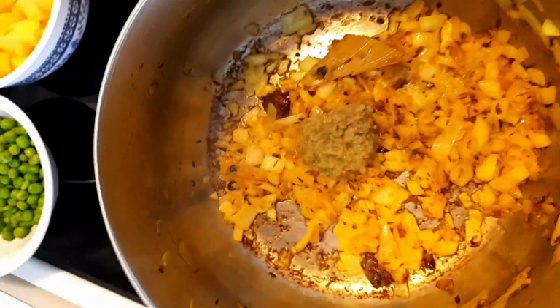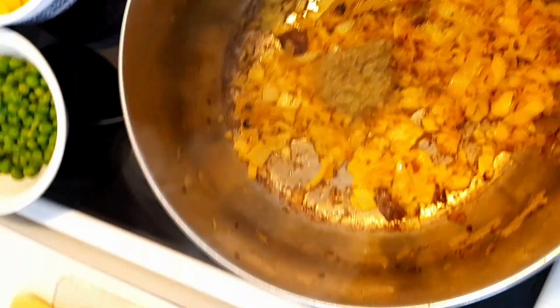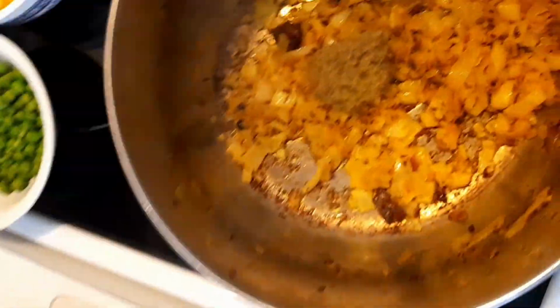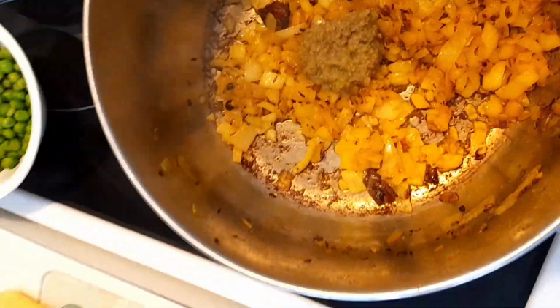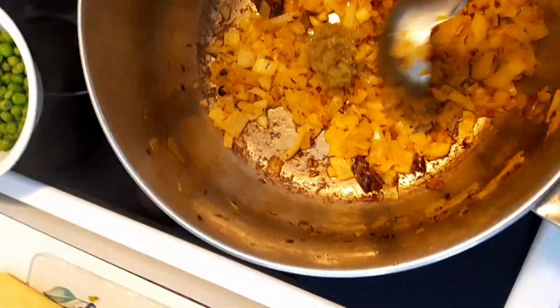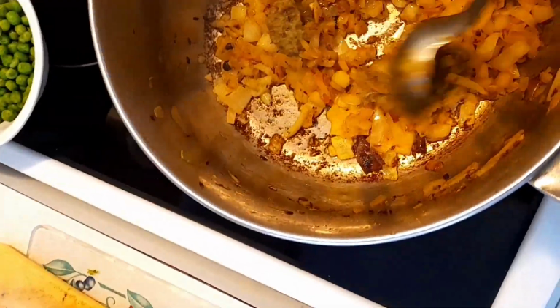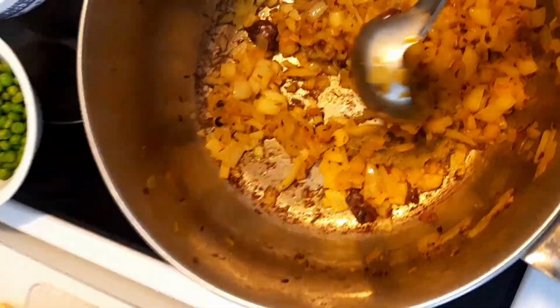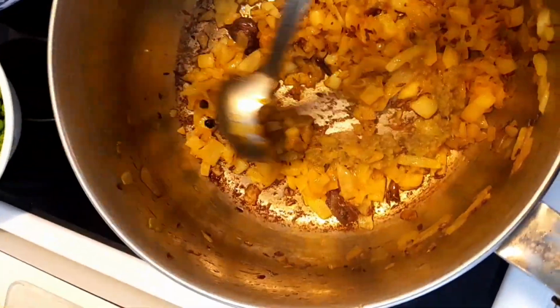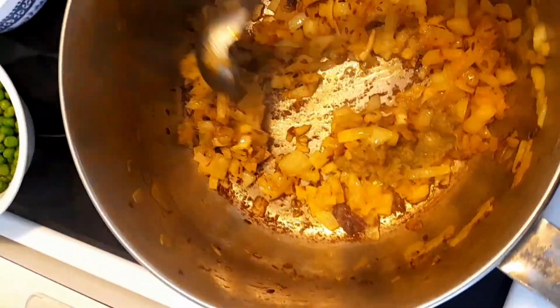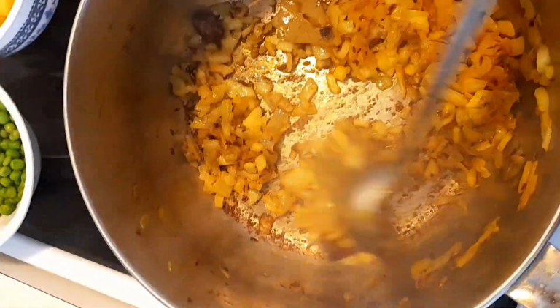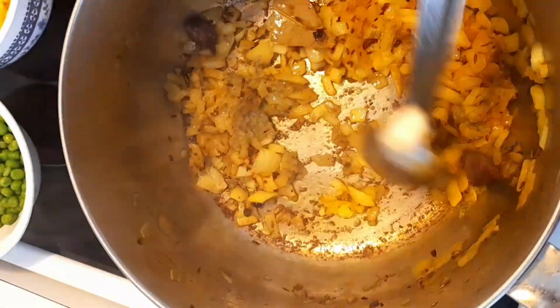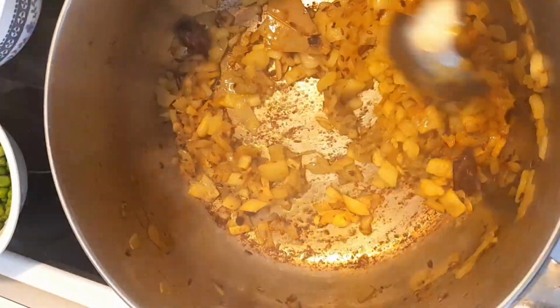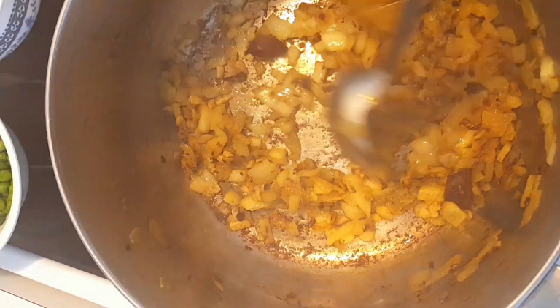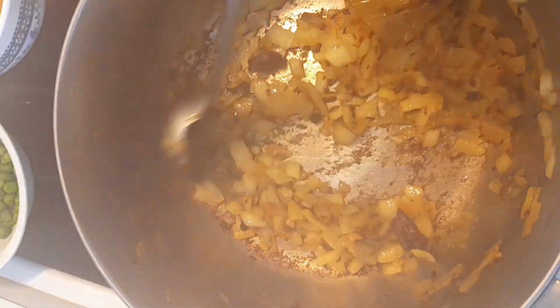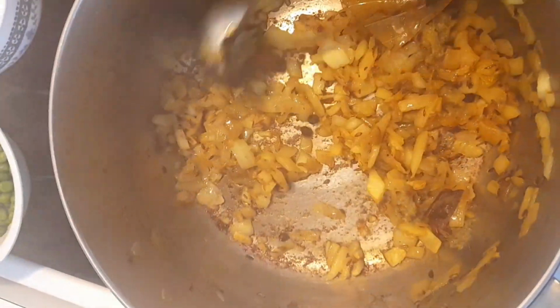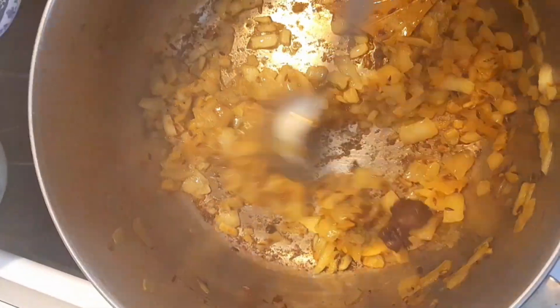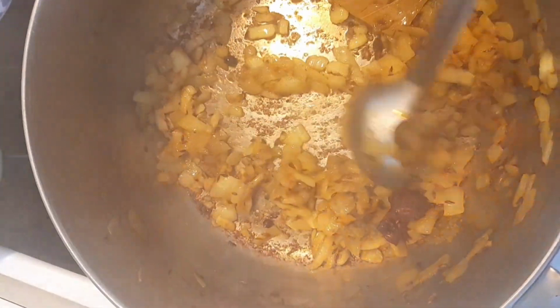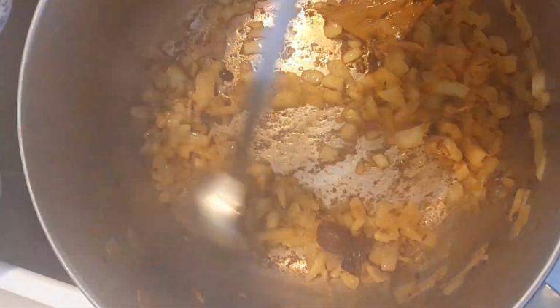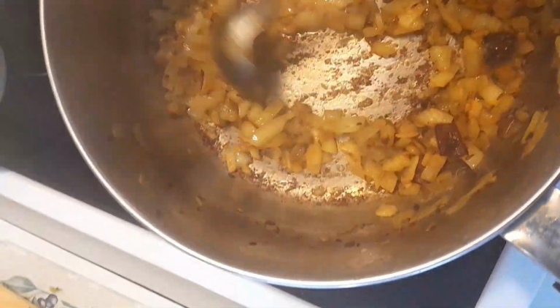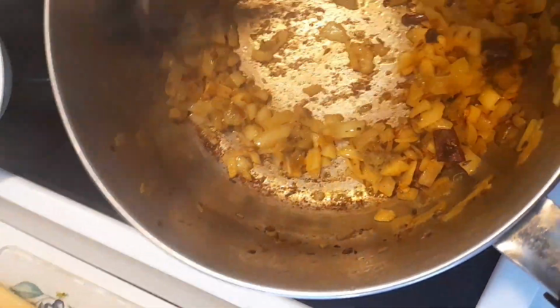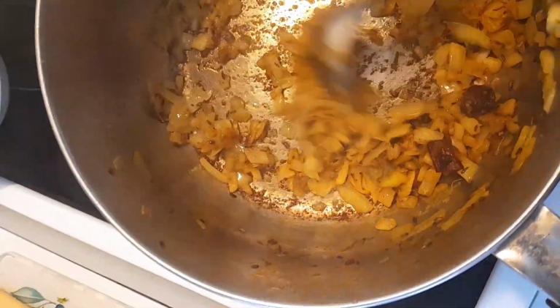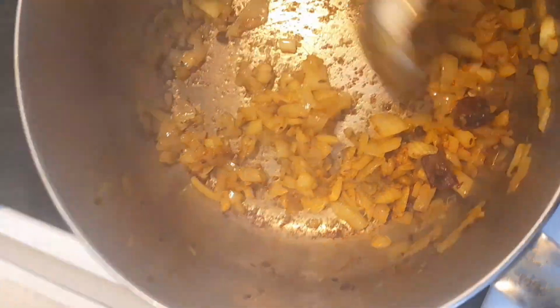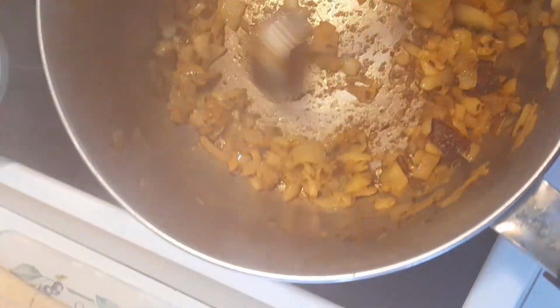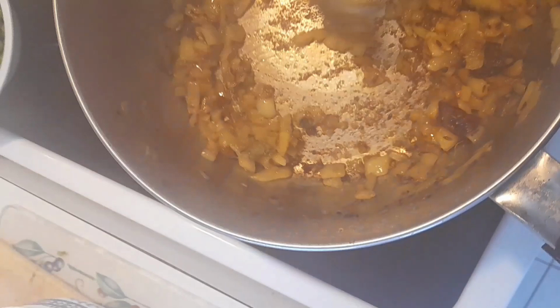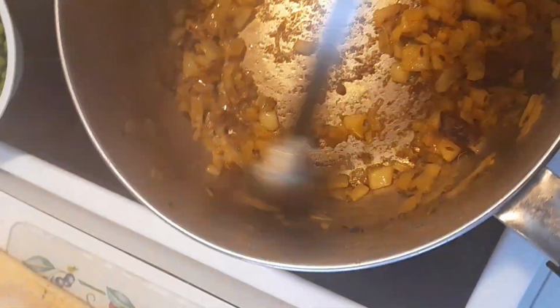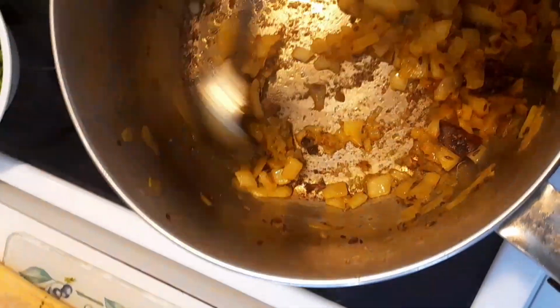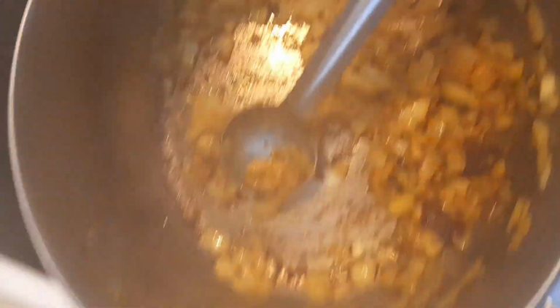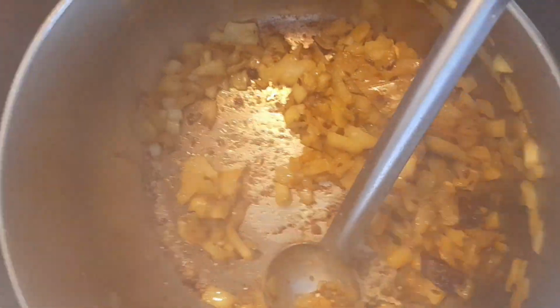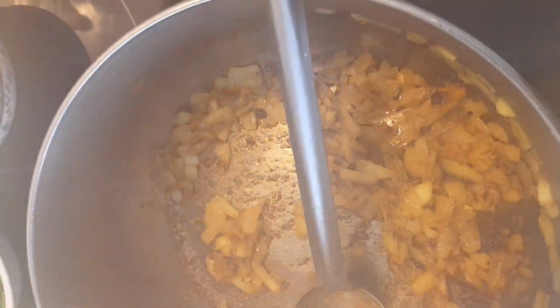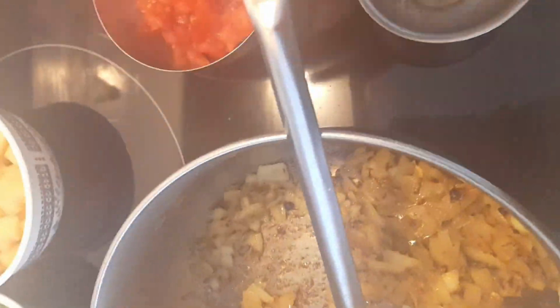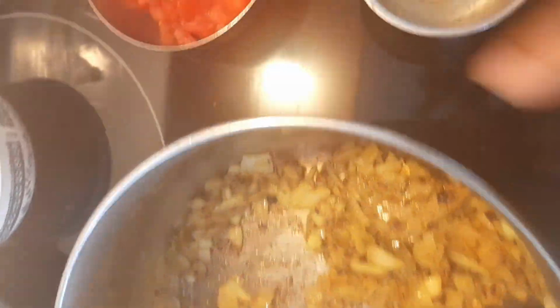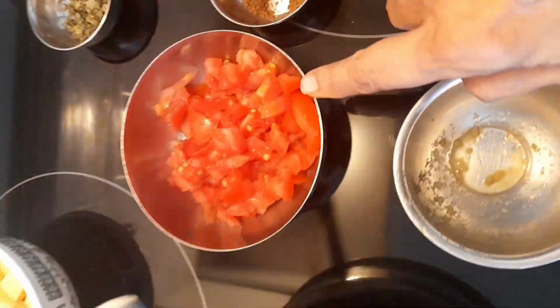I'm going to fry the ginger garlic chili paste for about two to three minutes until the raw smell goes away, because you don't want too strong a smell of that paste — it has a raw smell from the garlic. After frying it for another two minutes I'm going to add the tomatoes.